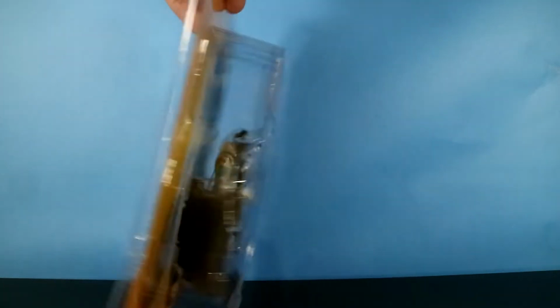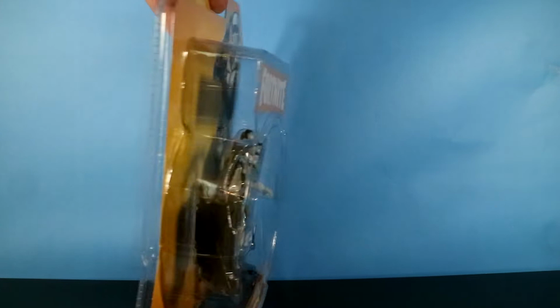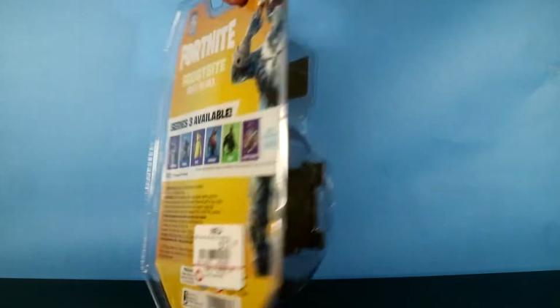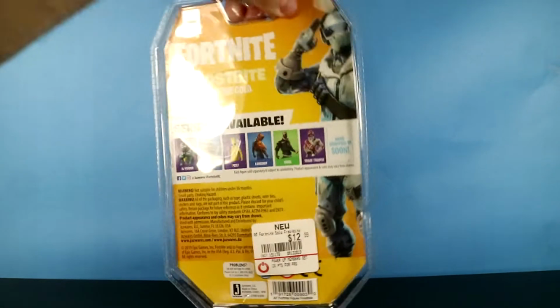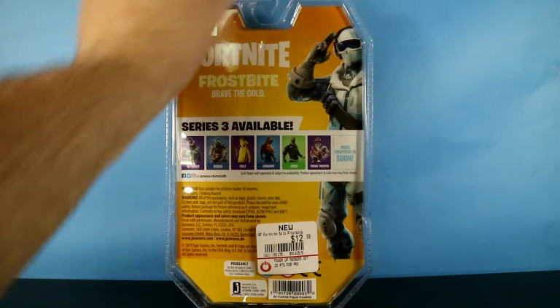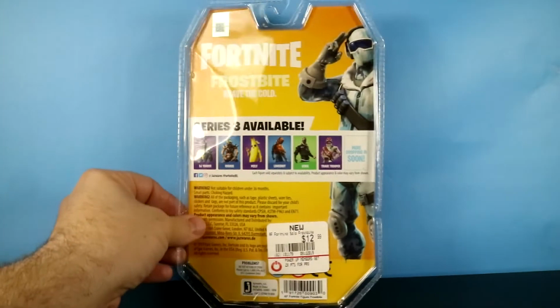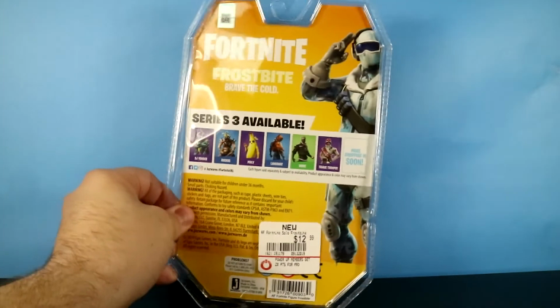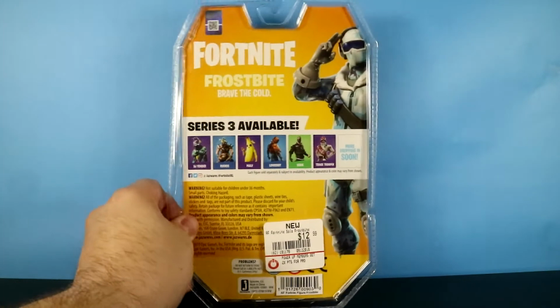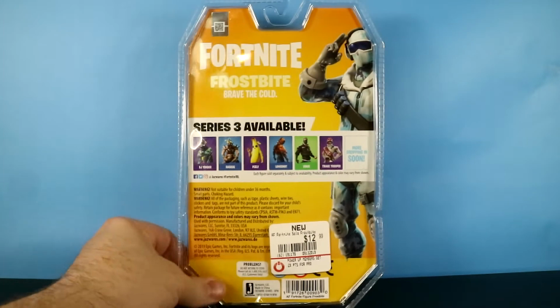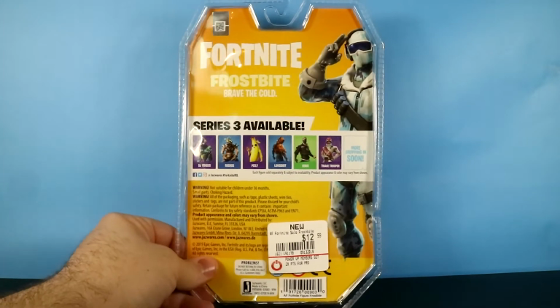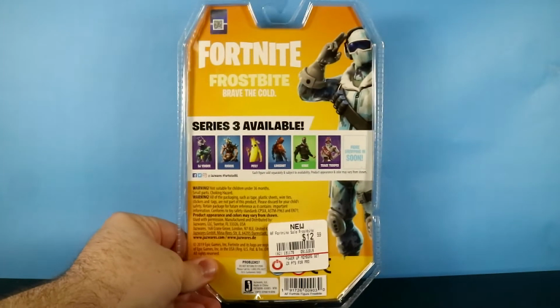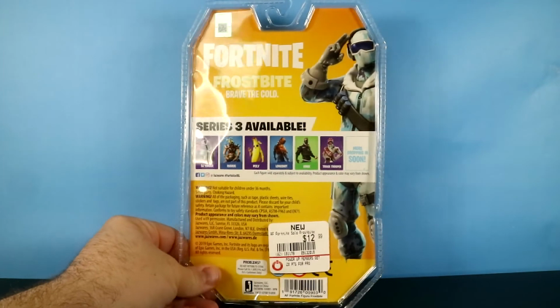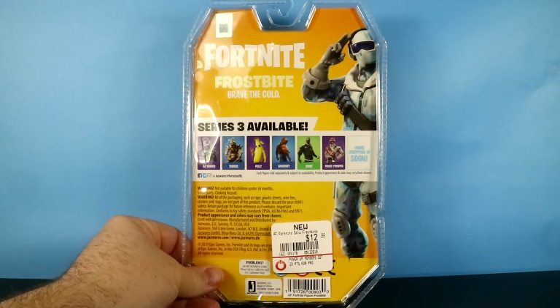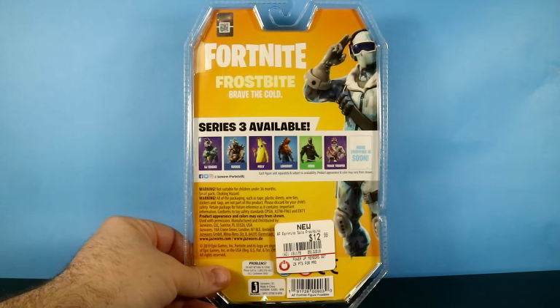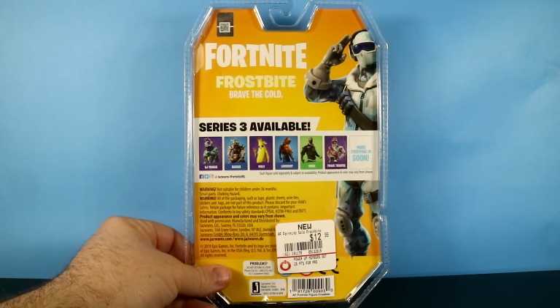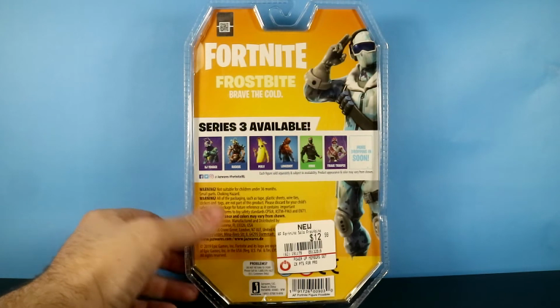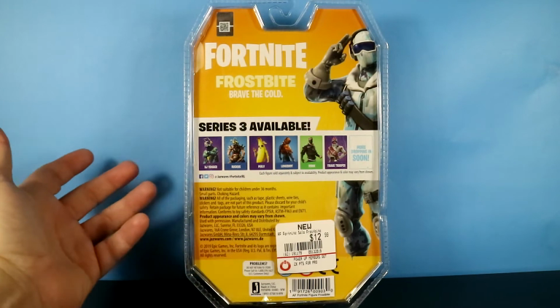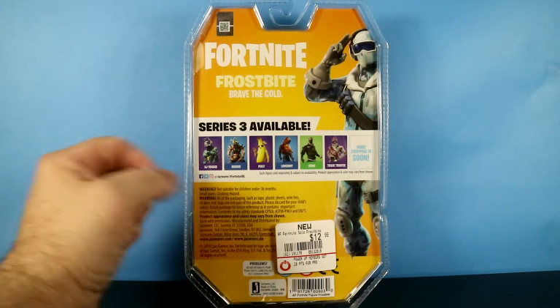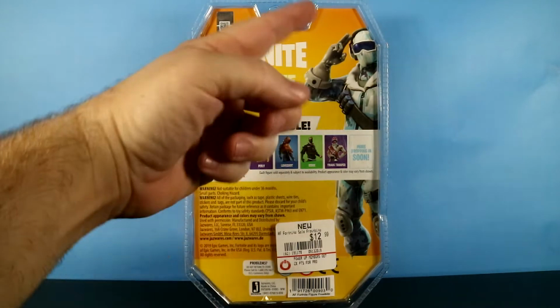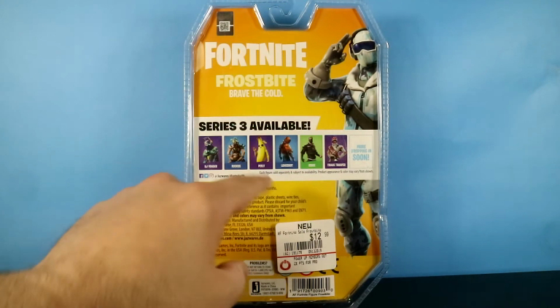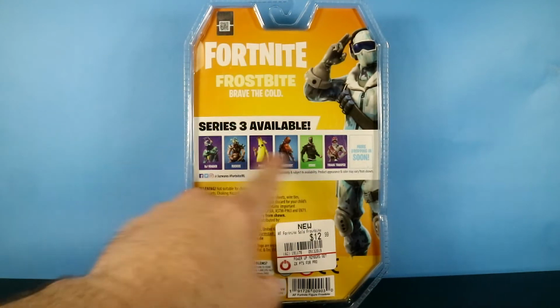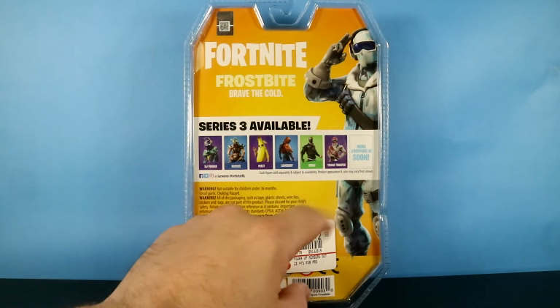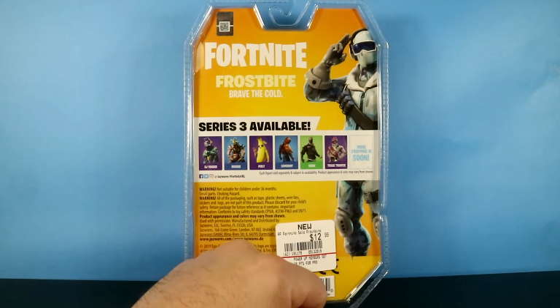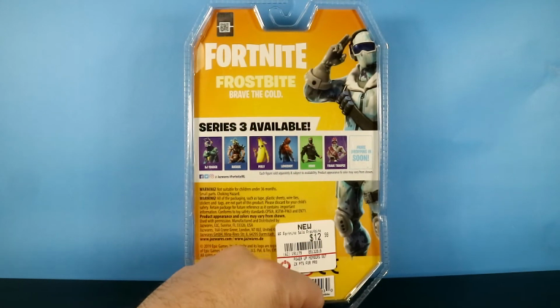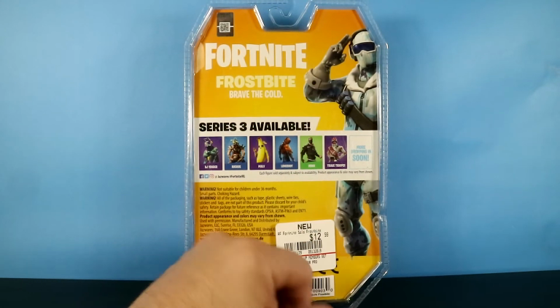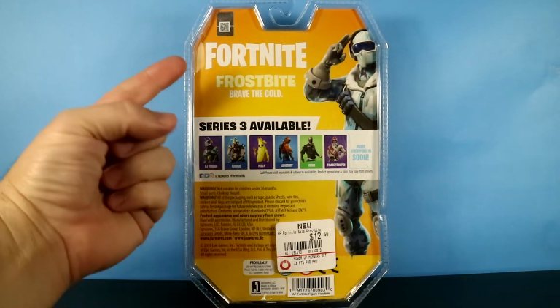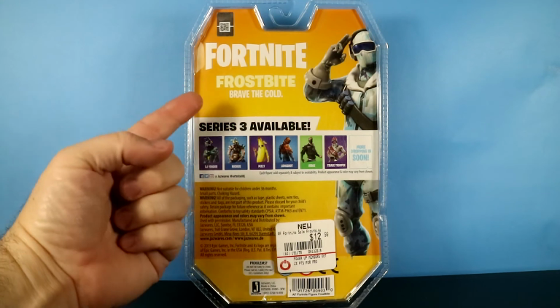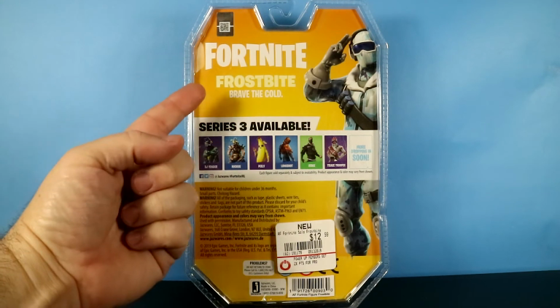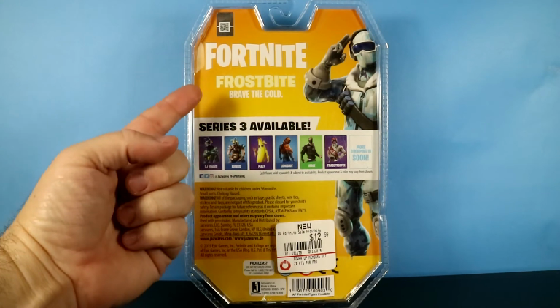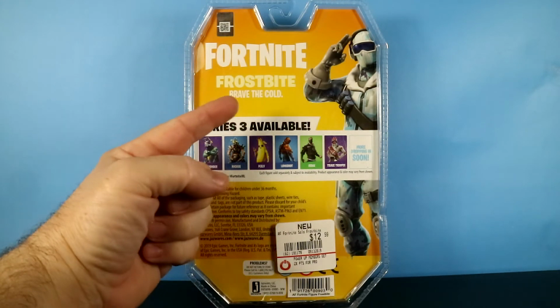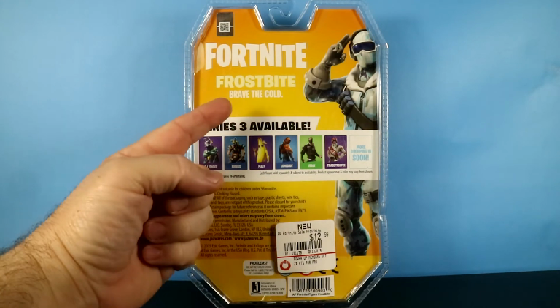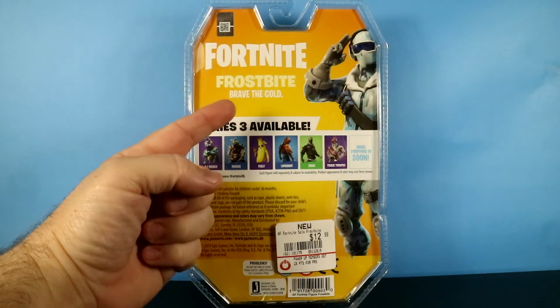We'll flip the box around here. Is this a card or a box? Anyway, here's the back. You've got the full art, you've got the cross sale for Series 3, and right here: Frostbite, Brave the Cold.